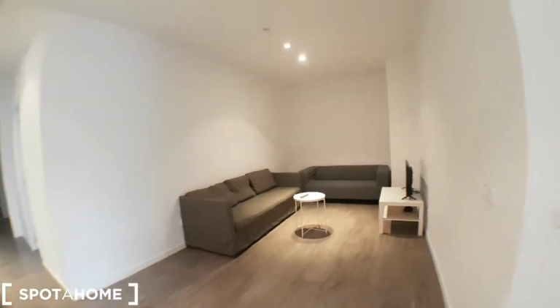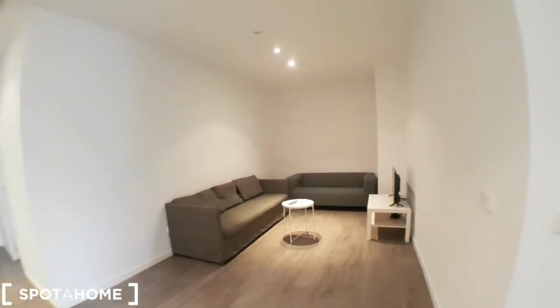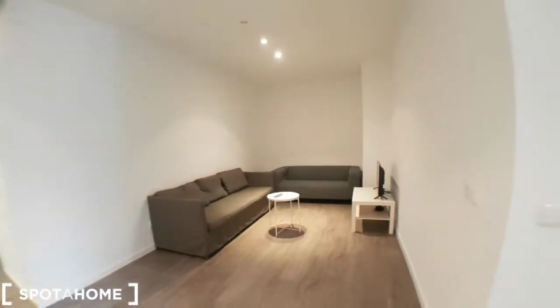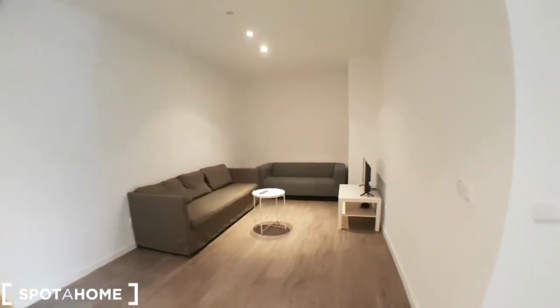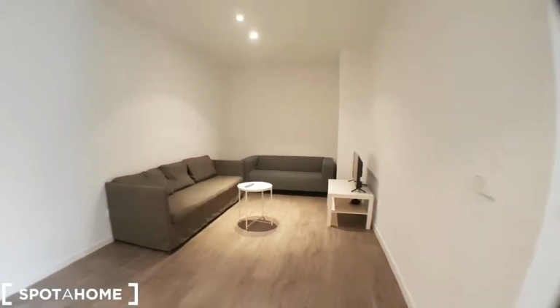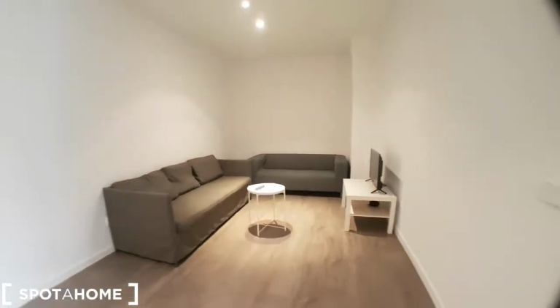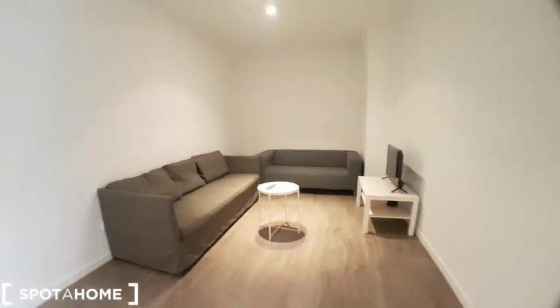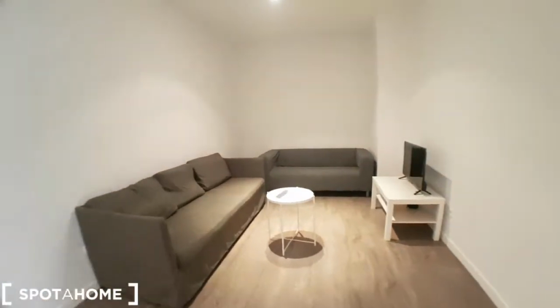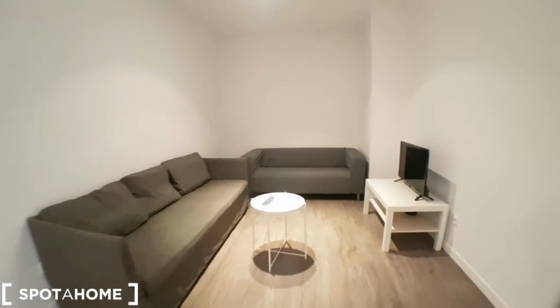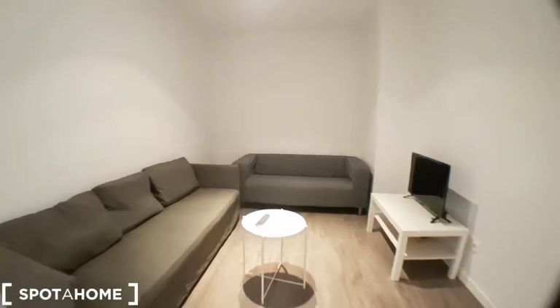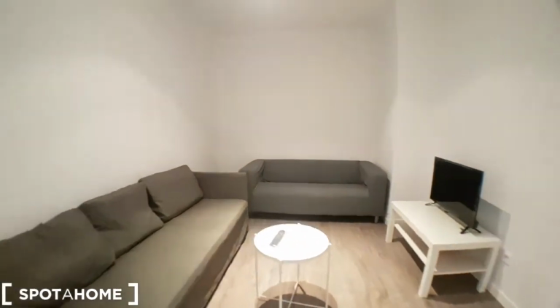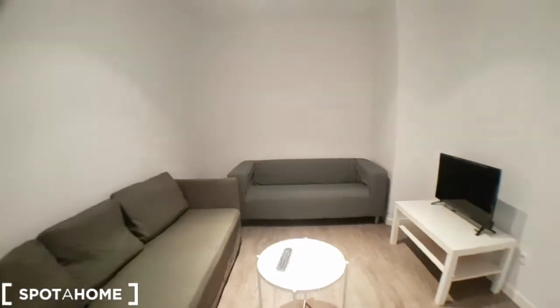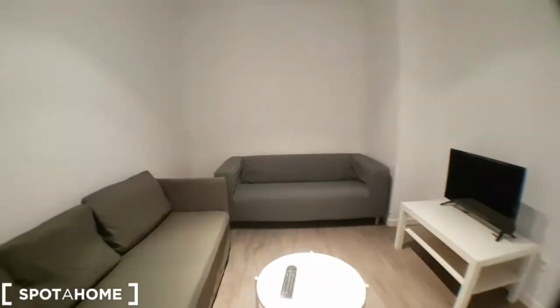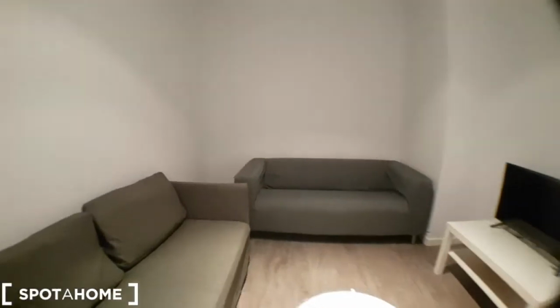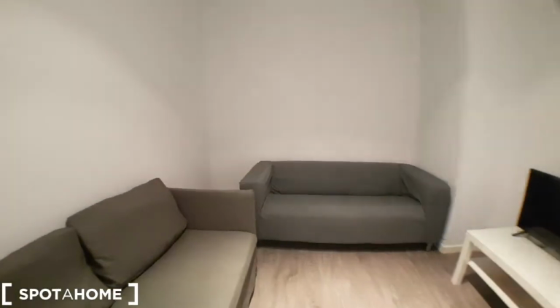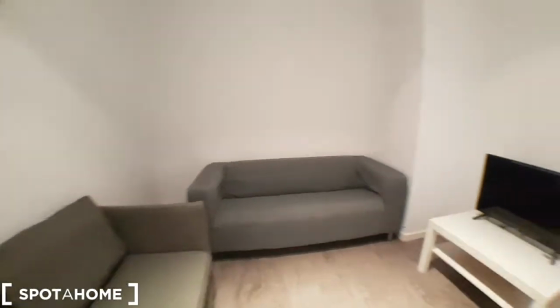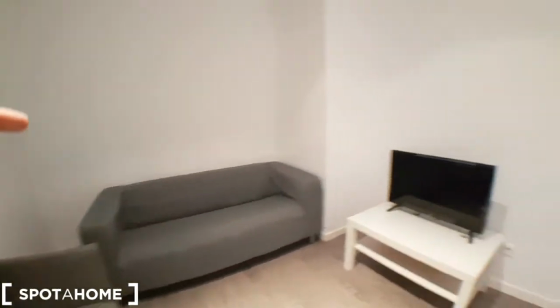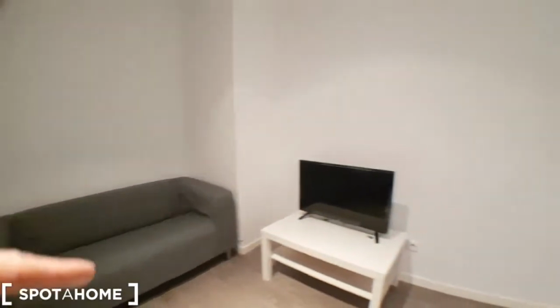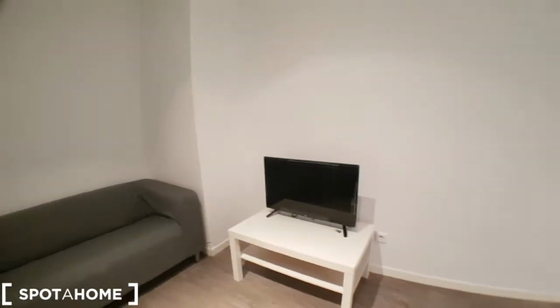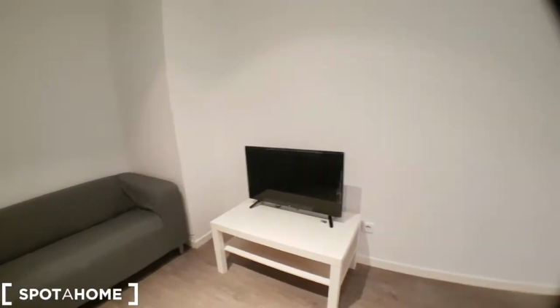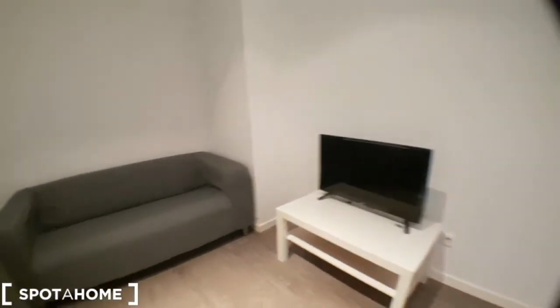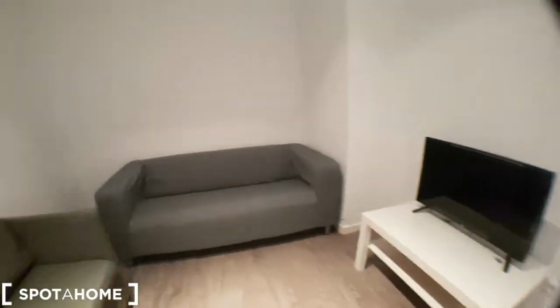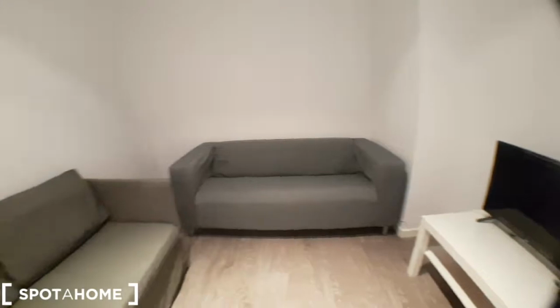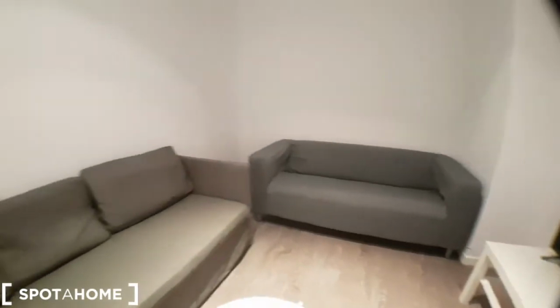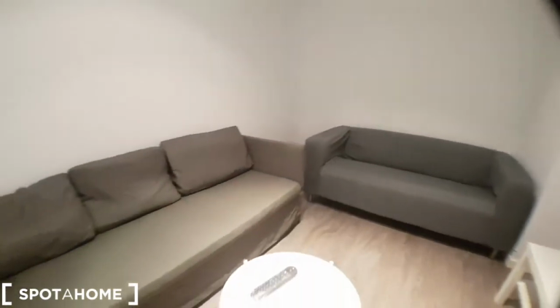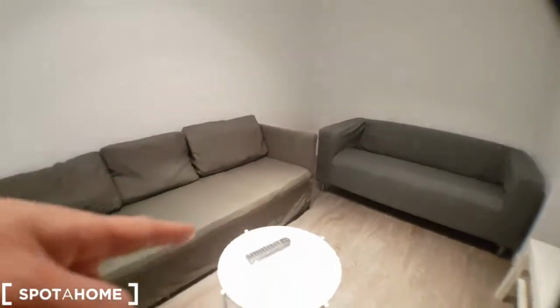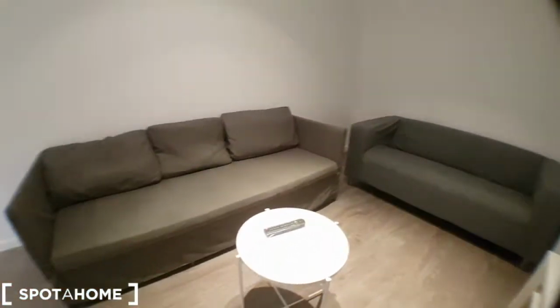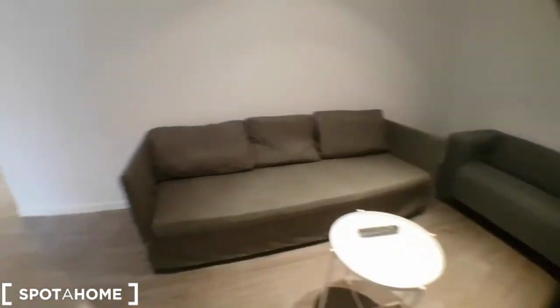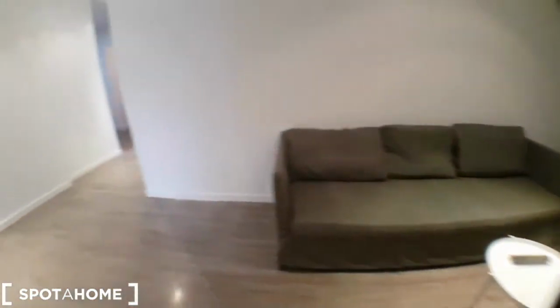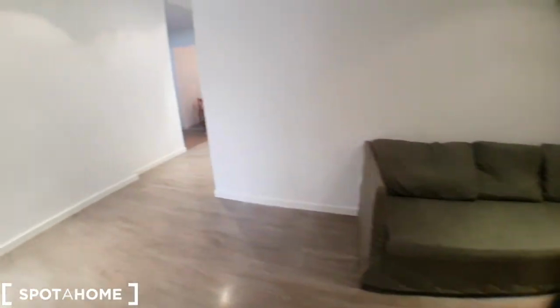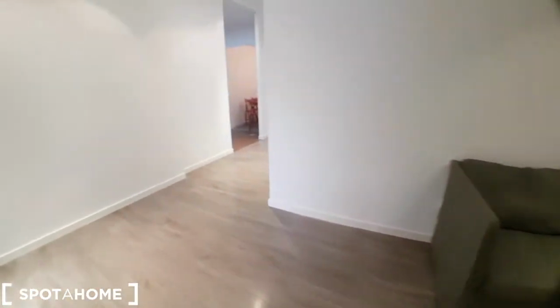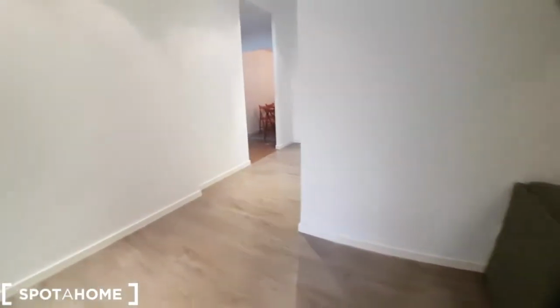The living room — huge, you could play football here. Two couches and the TV, remote controller.